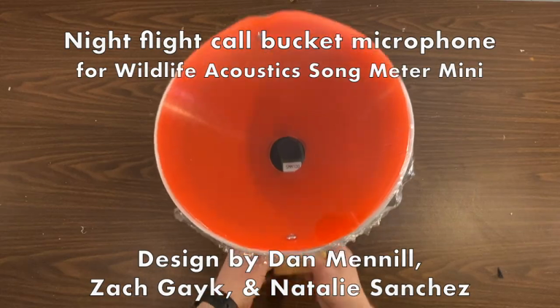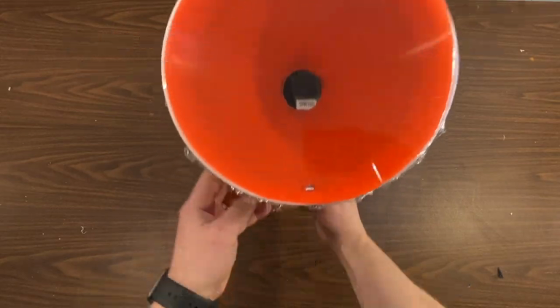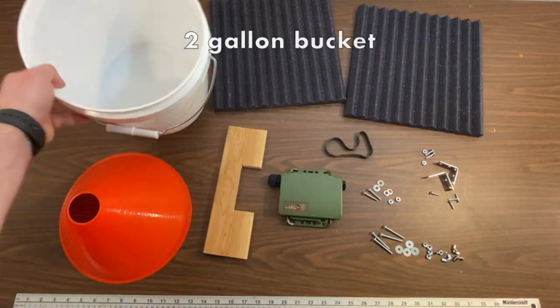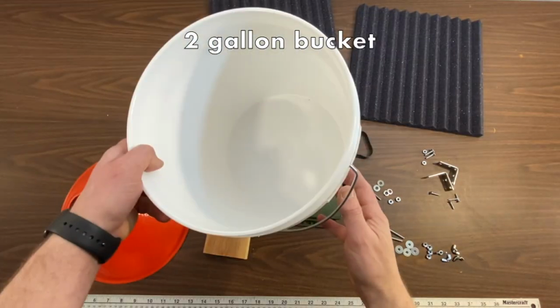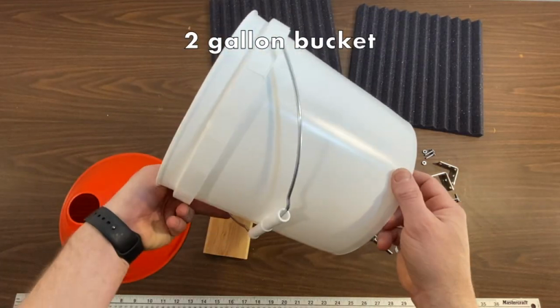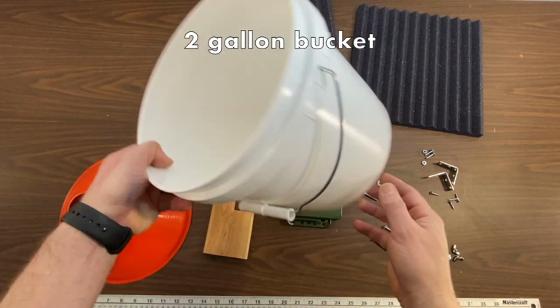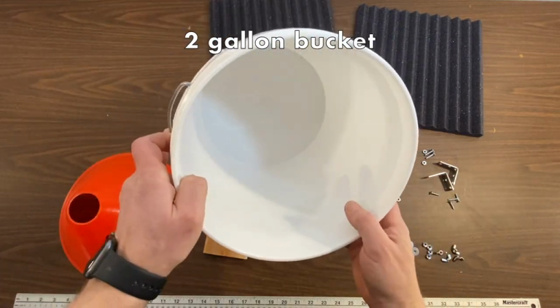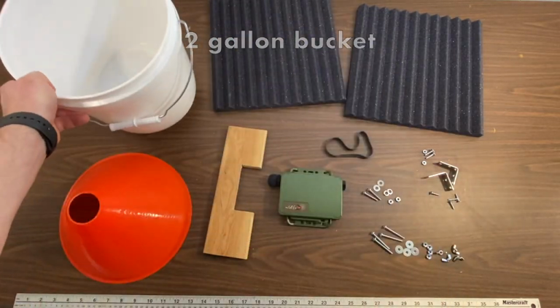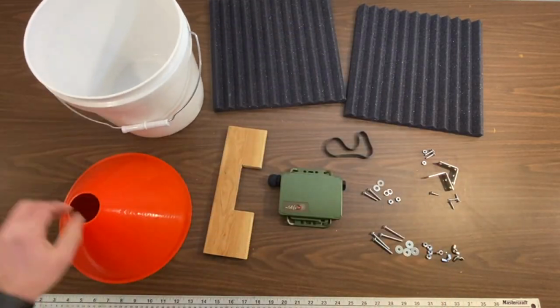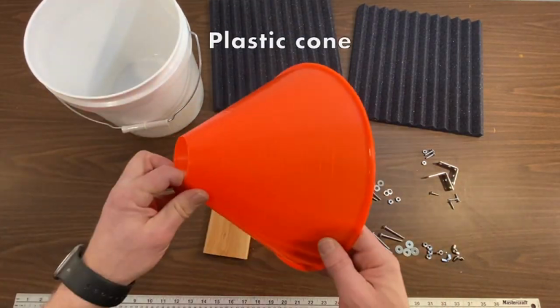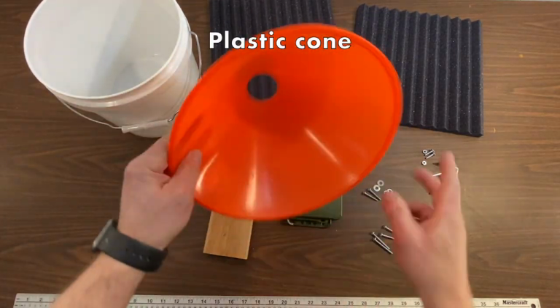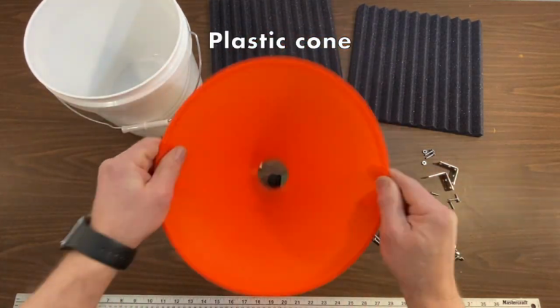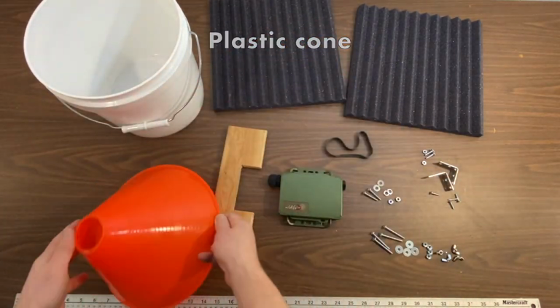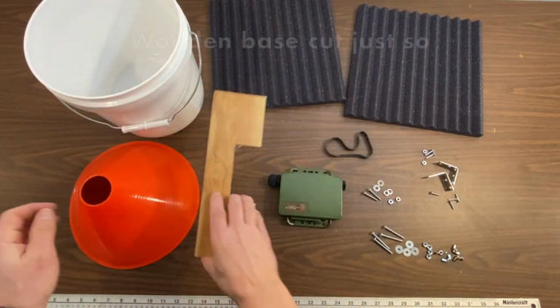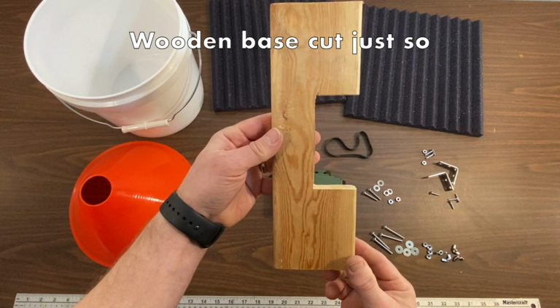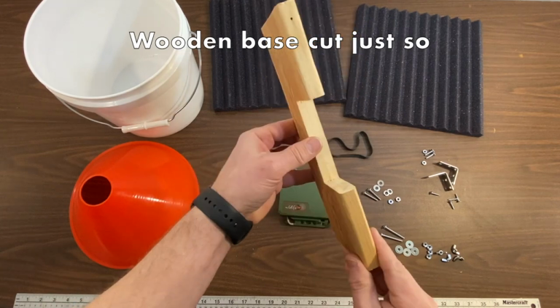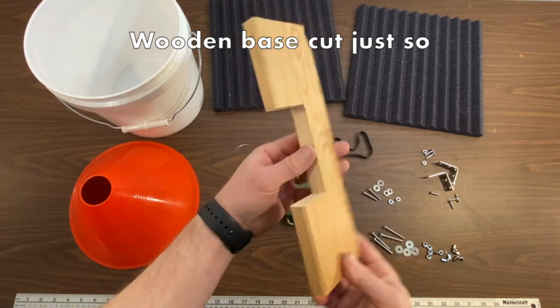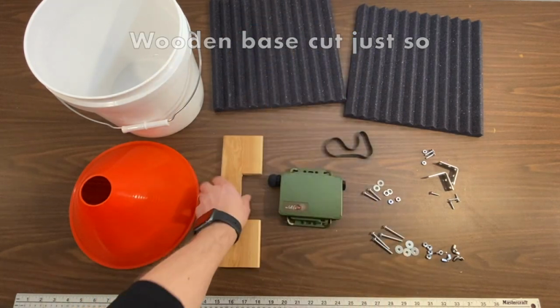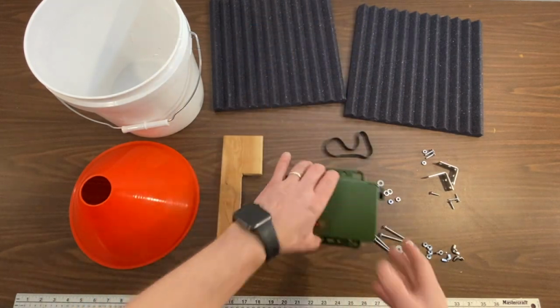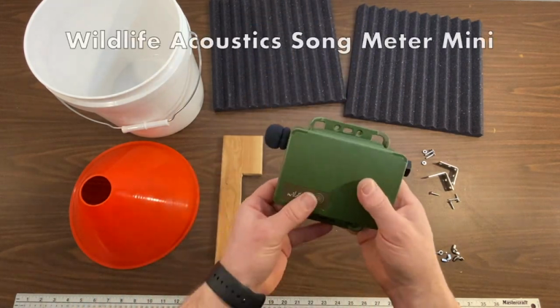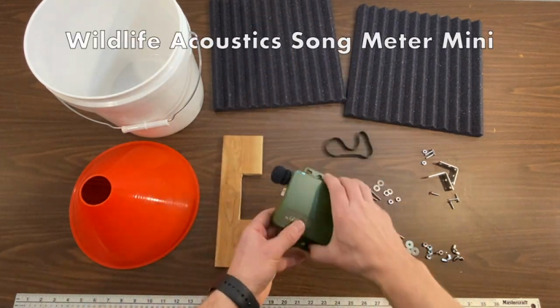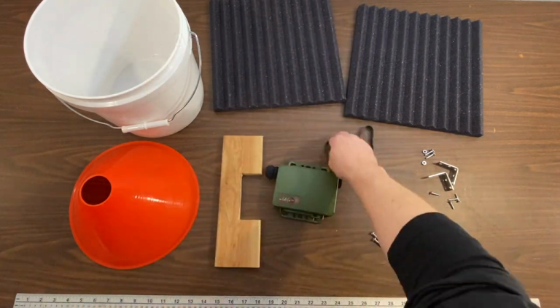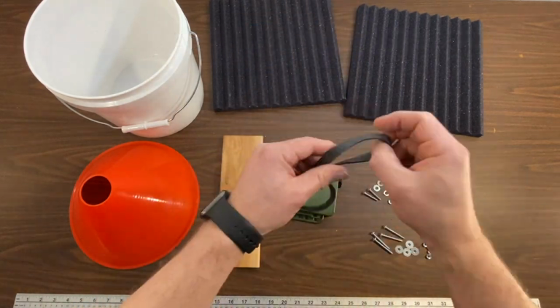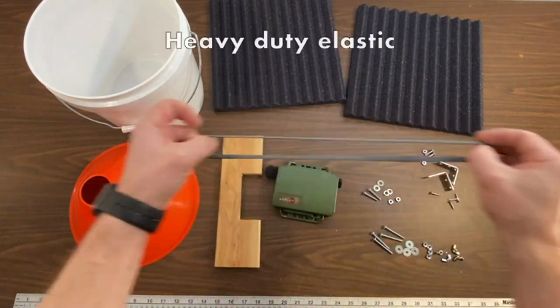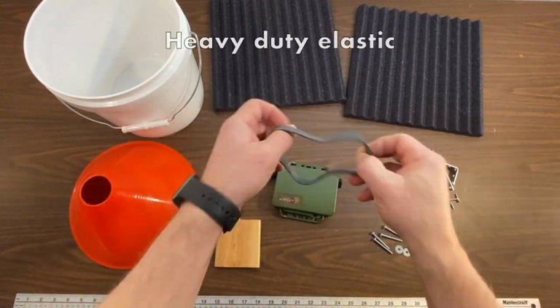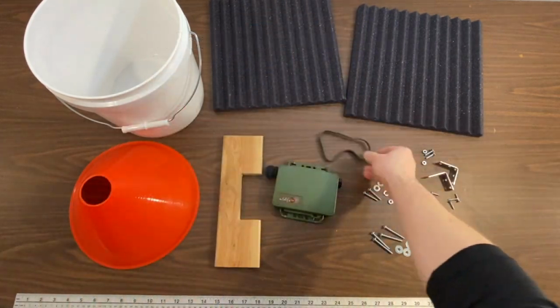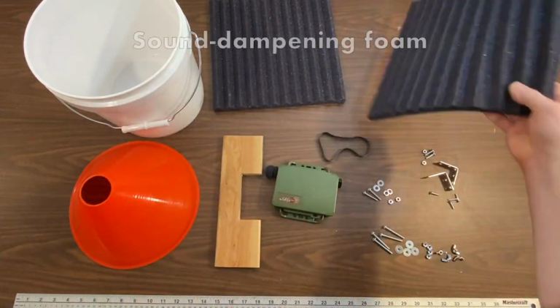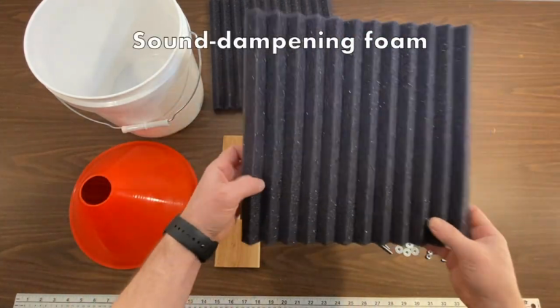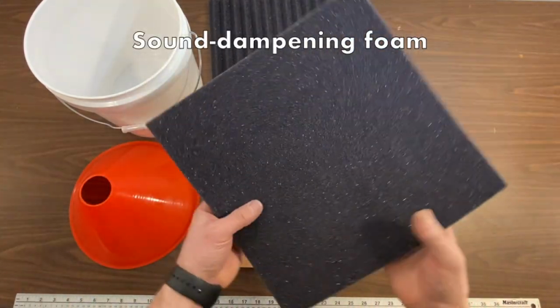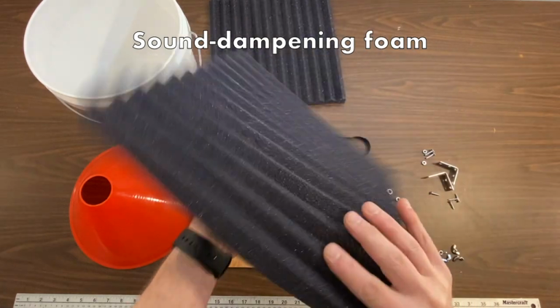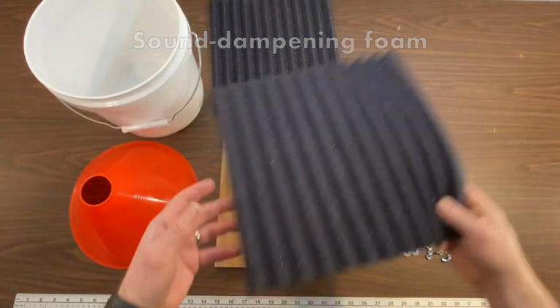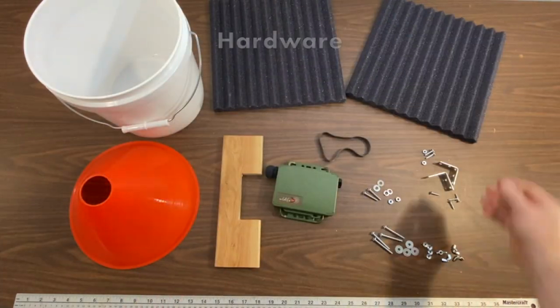You'll need a two gallon bucket, a plastic comb, a piece of wood cut just so, a Wildlife Acoustics Song Meter Mini, a strong elastic, sound dampening foam, and some hardware.